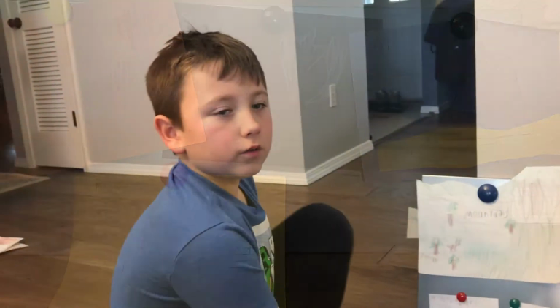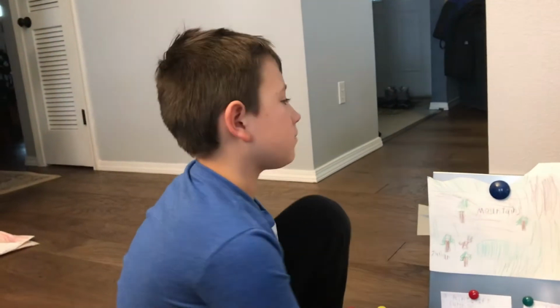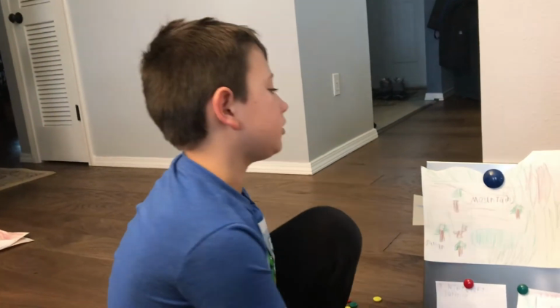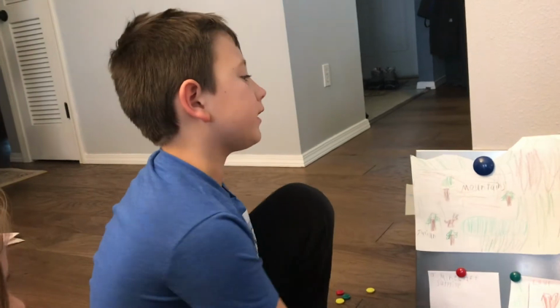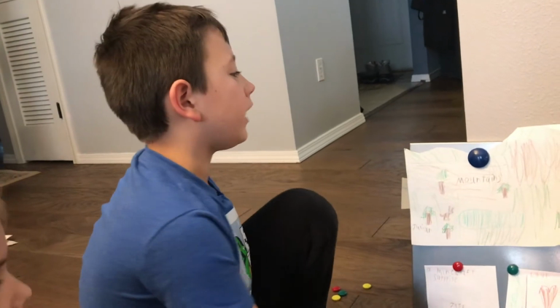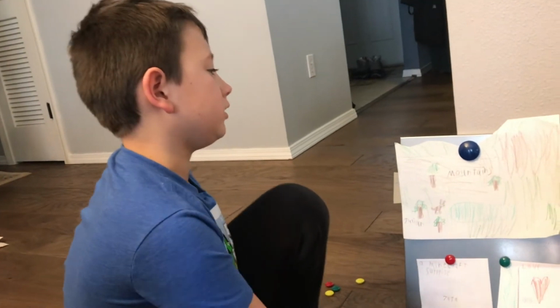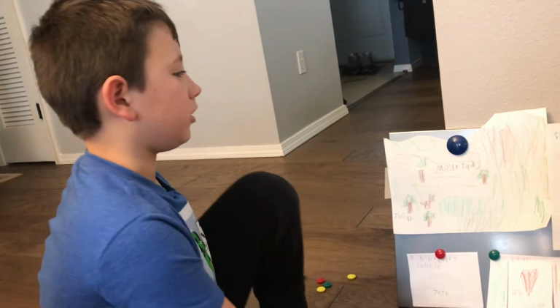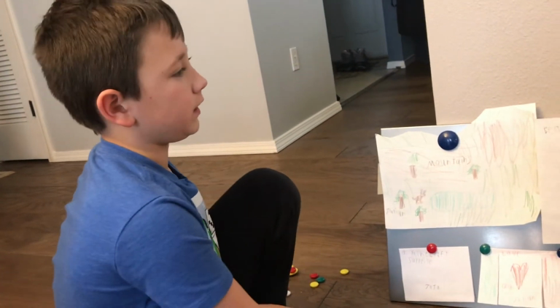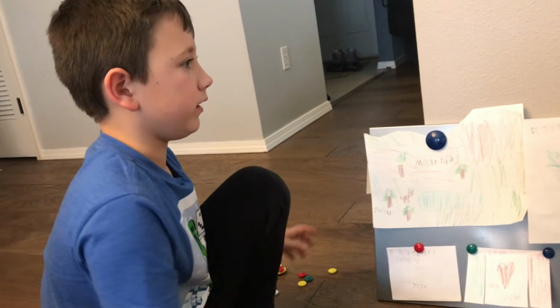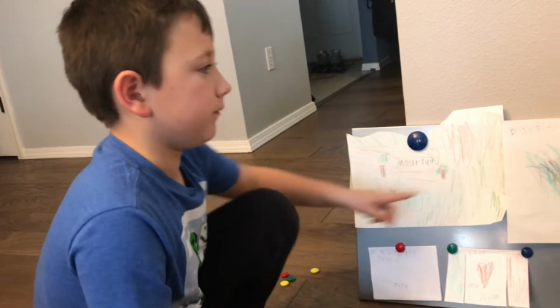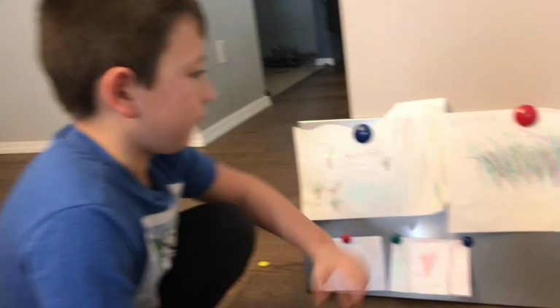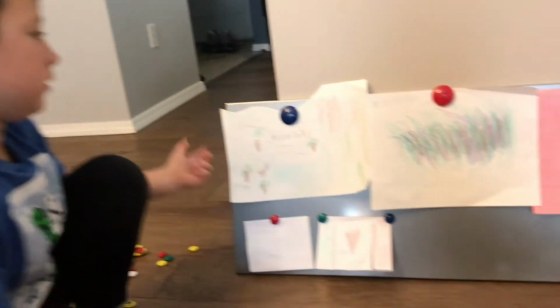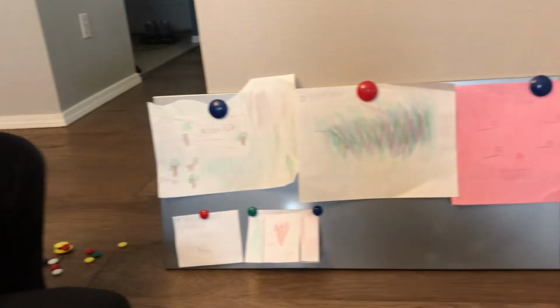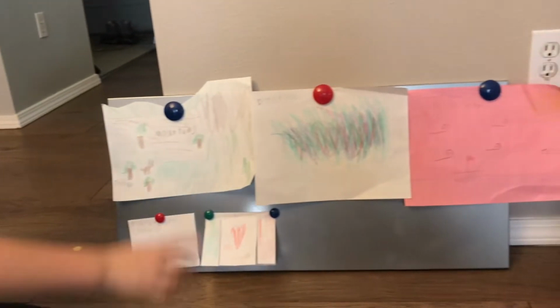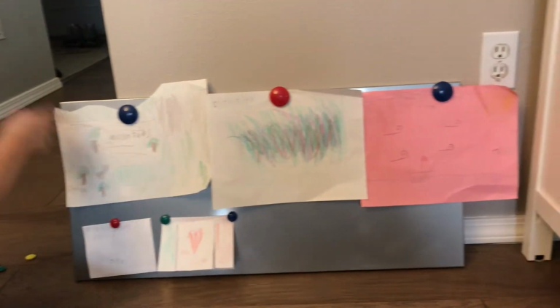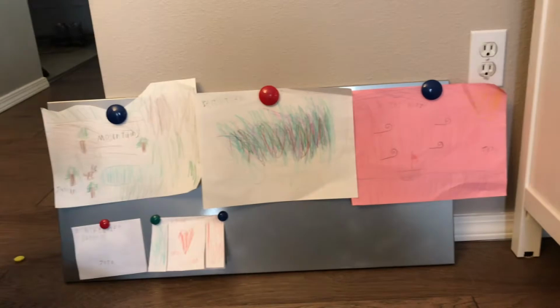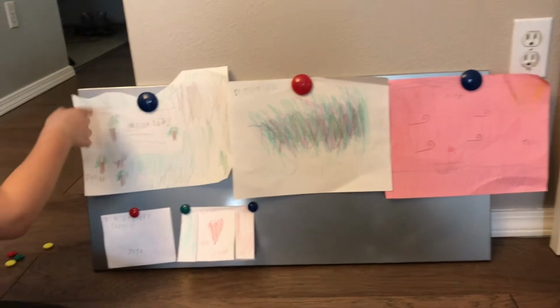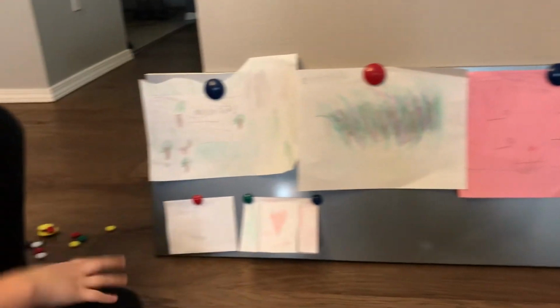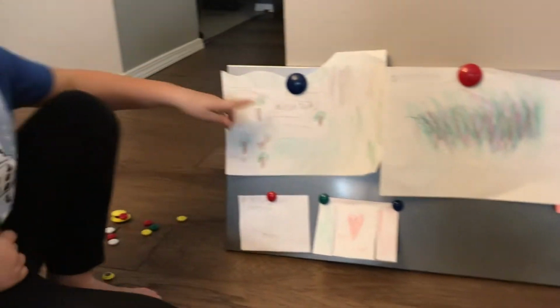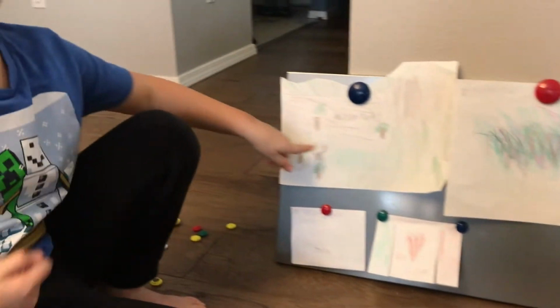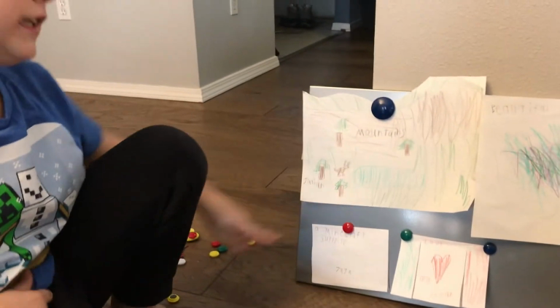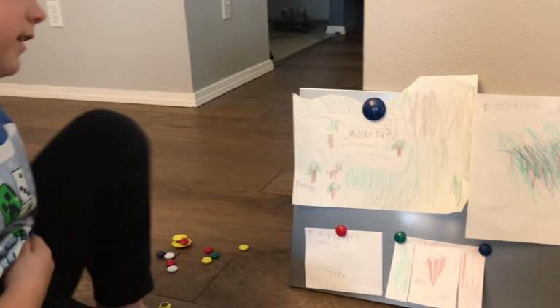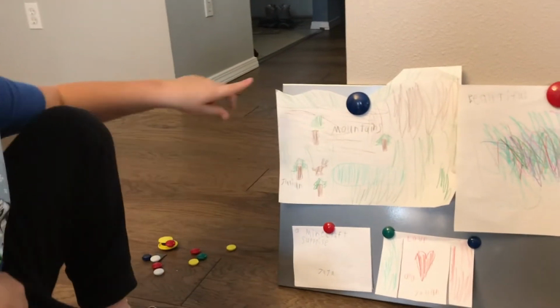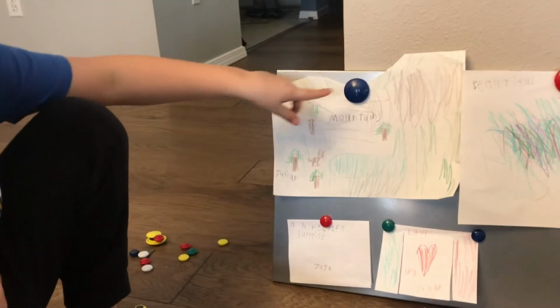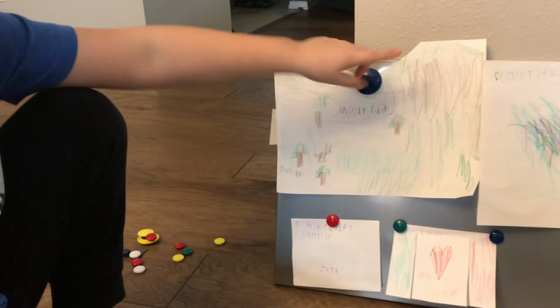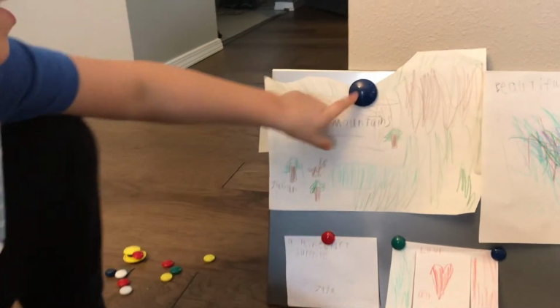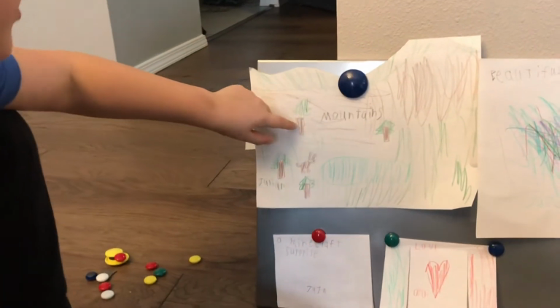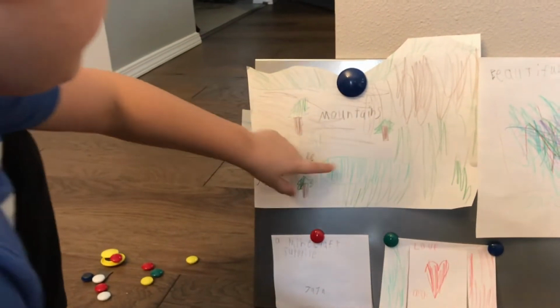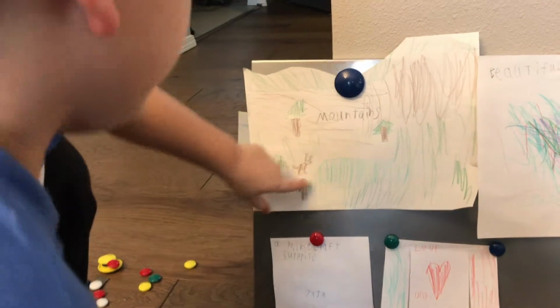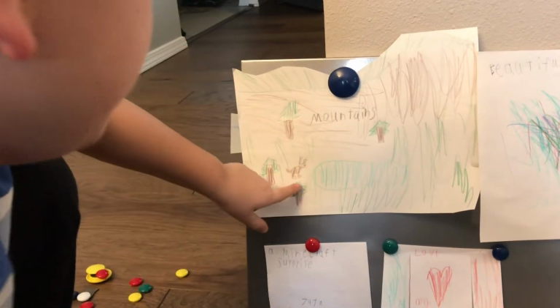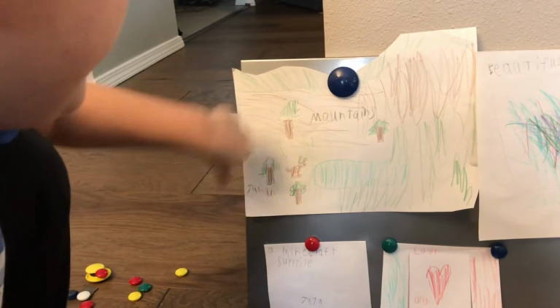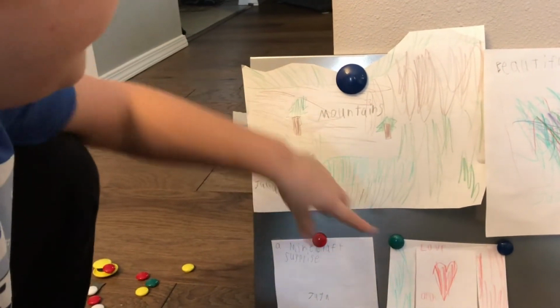Welcome to the Juliet Slash Juju Art Gallery. I have all these pictures, so let's start with the first one. It's mountains — just like a normal mountain with a lake and some trees.